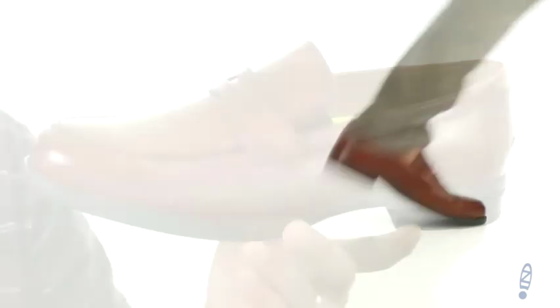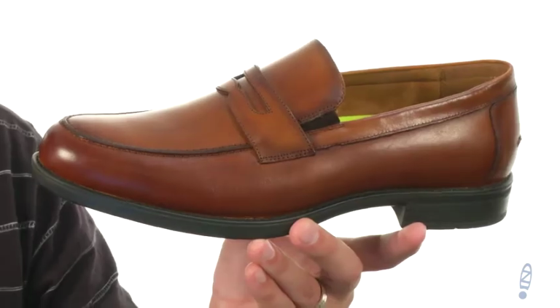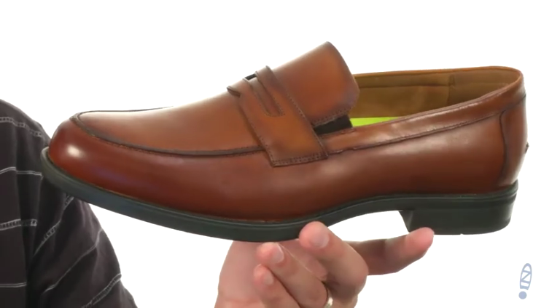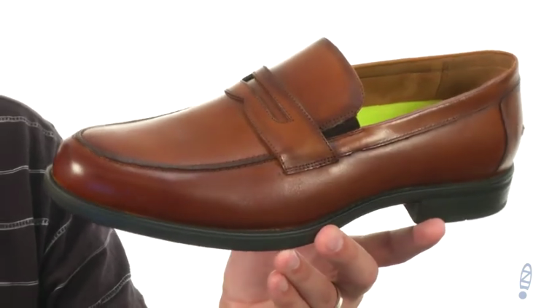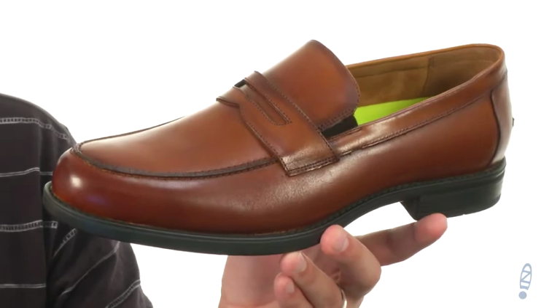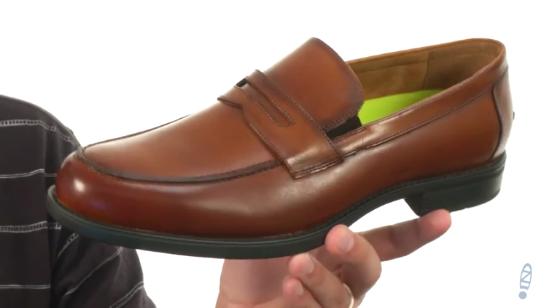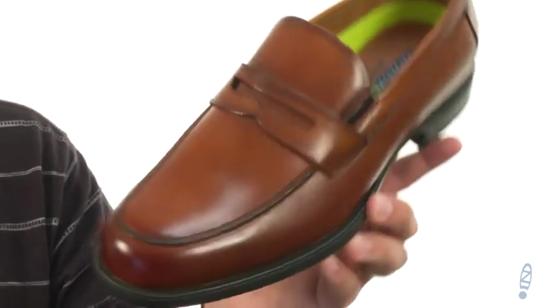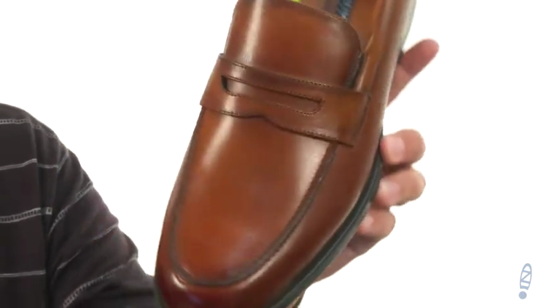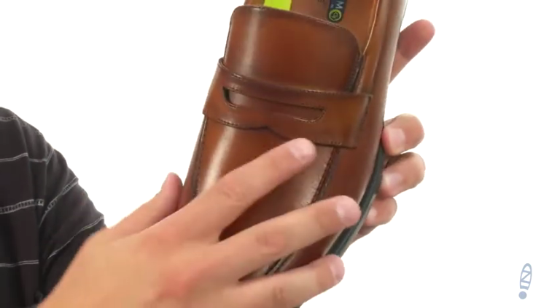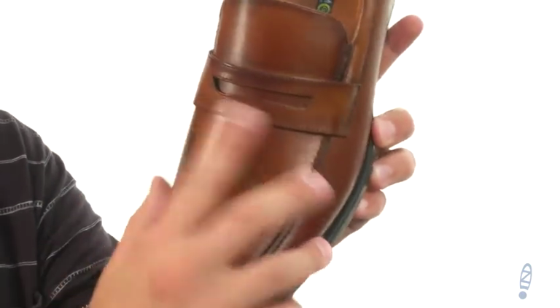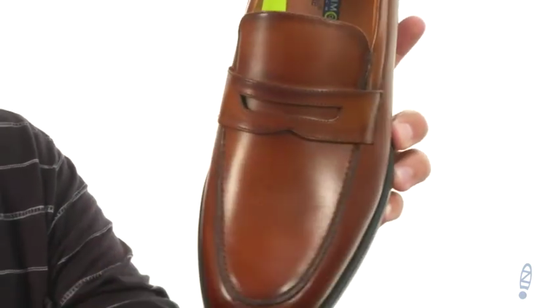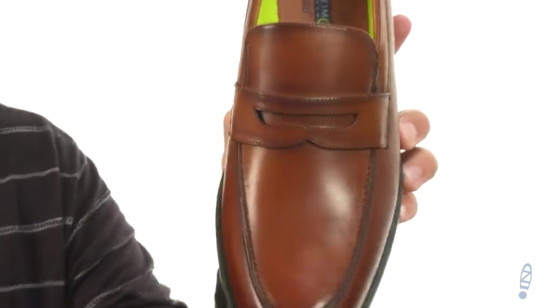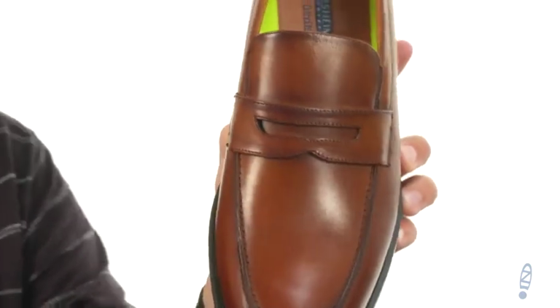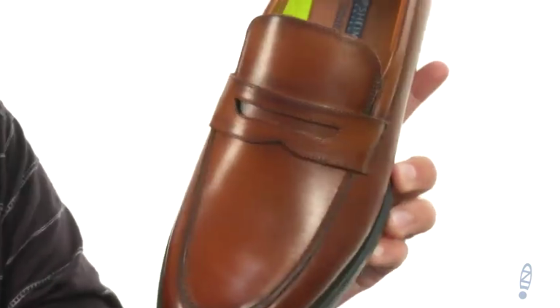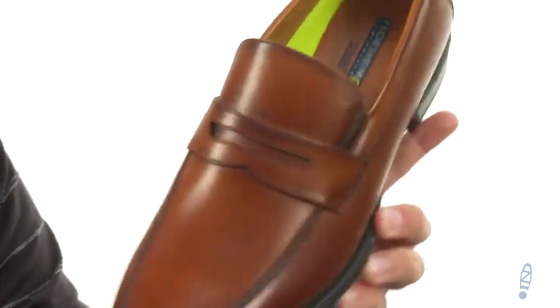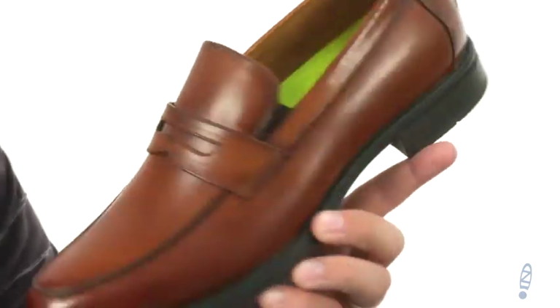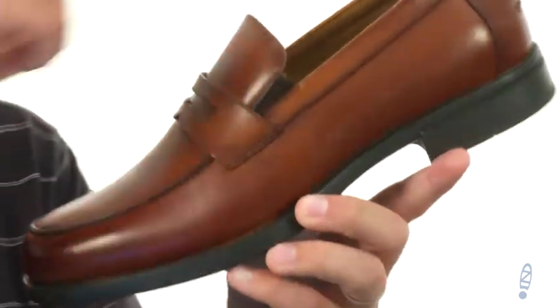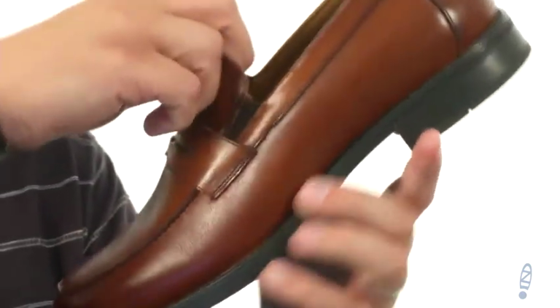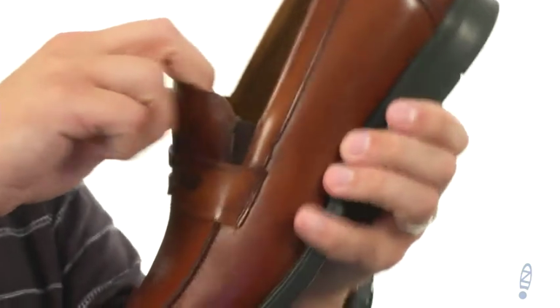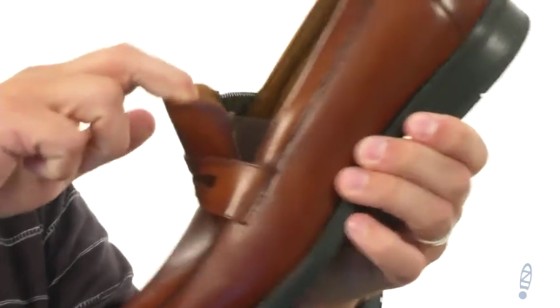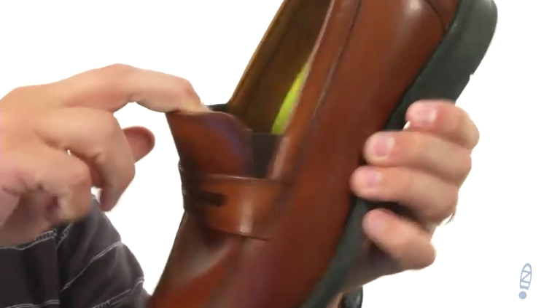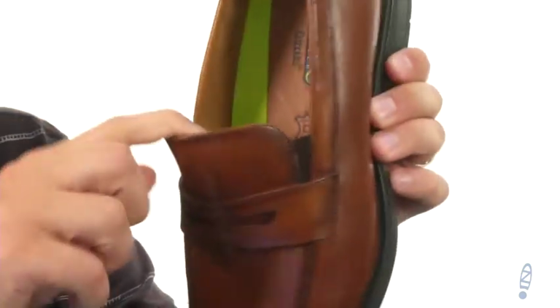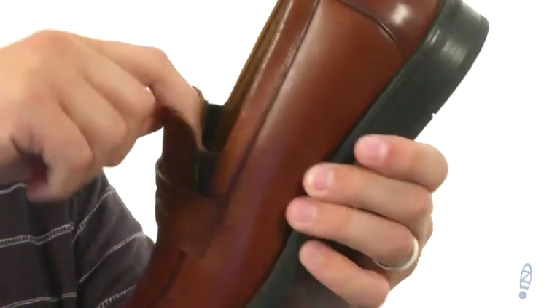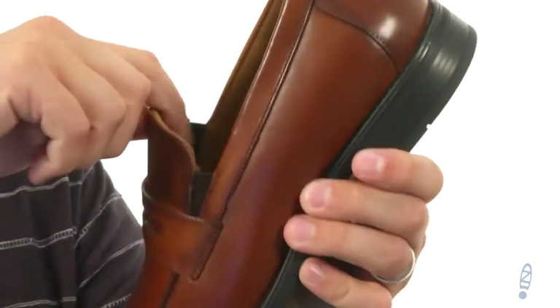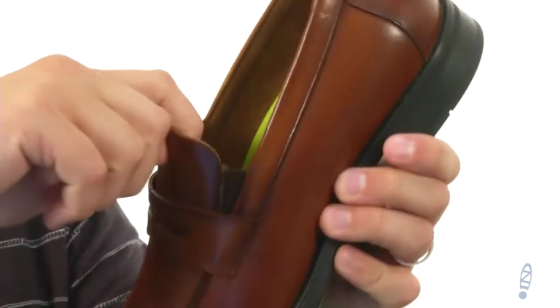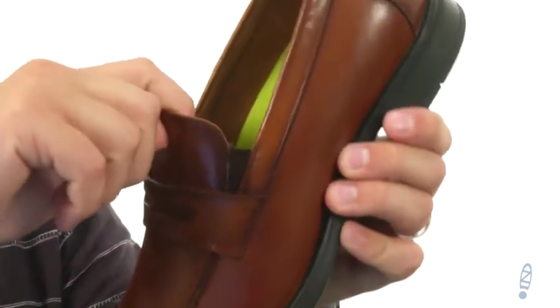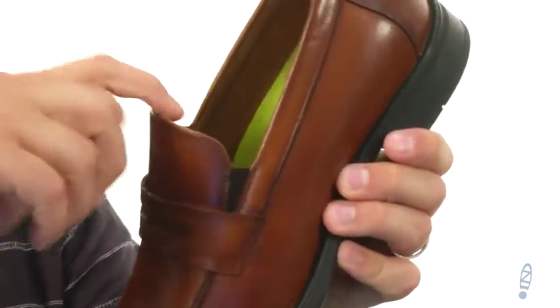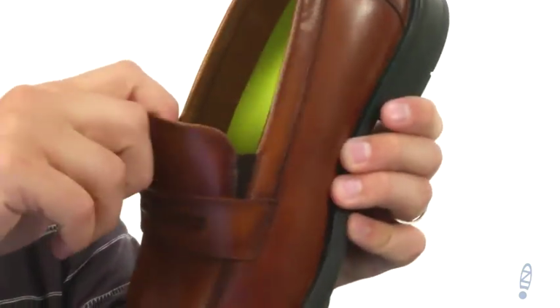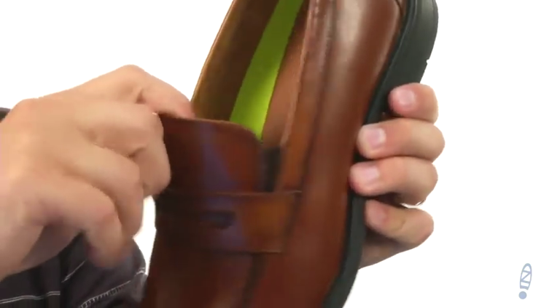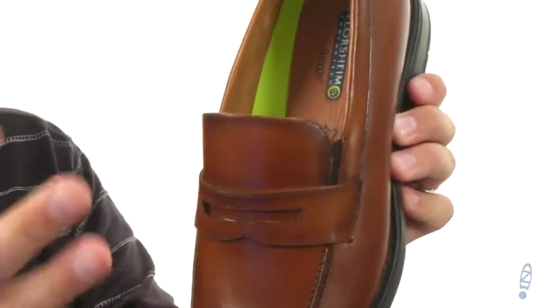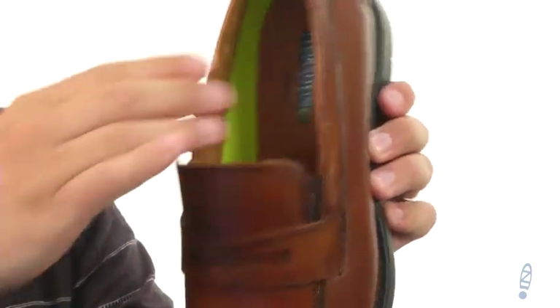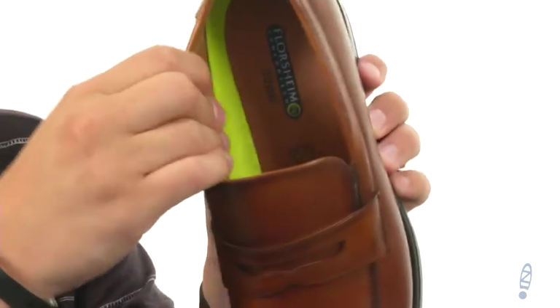These have a genuine leather upper with that nice penny keeper strap there across the front of the vamp. It's got an easy stretchy on and off there with some nice padding across the front of that tongue, which is kind of unique for this type of shoe.